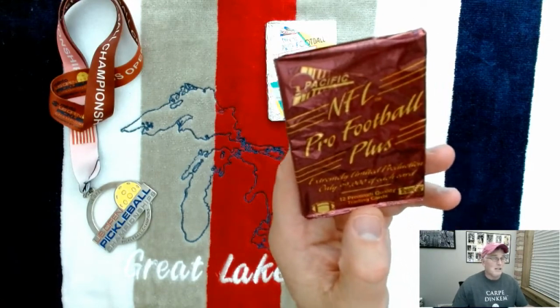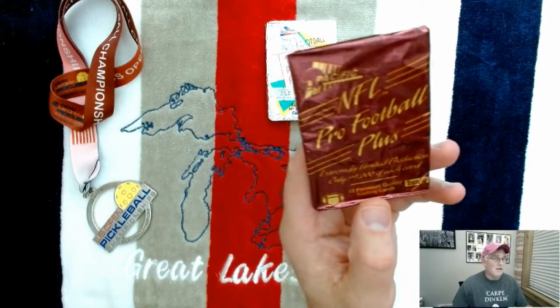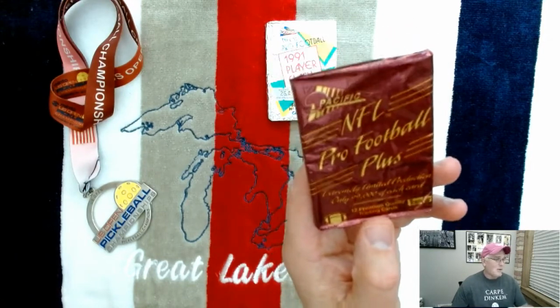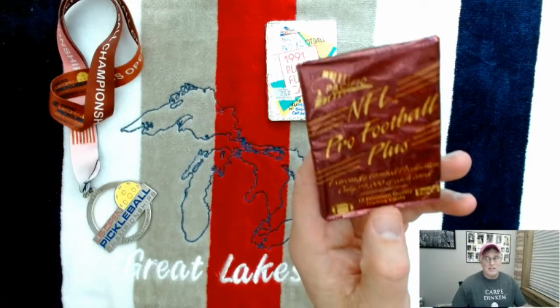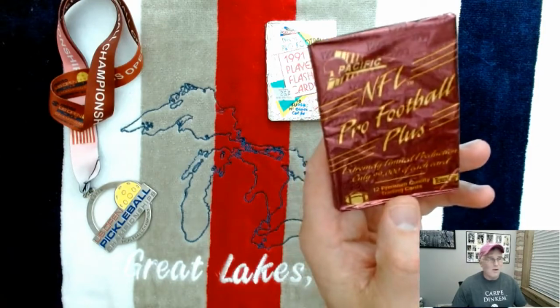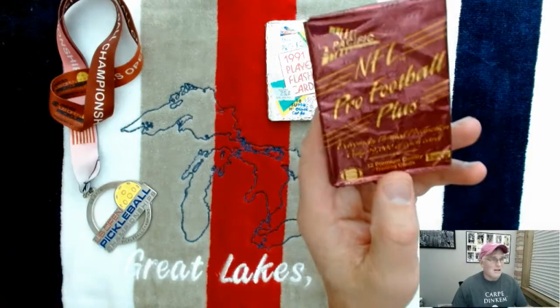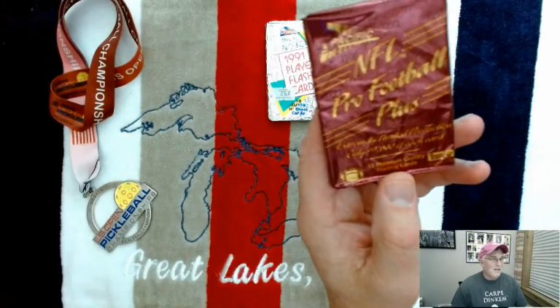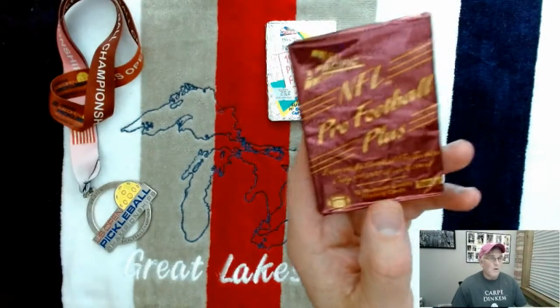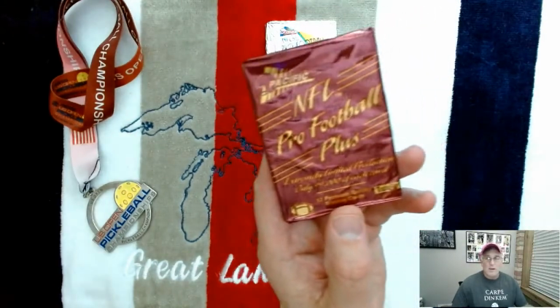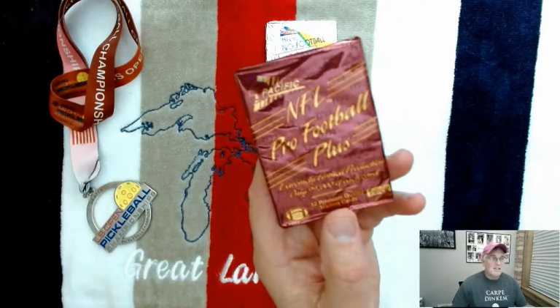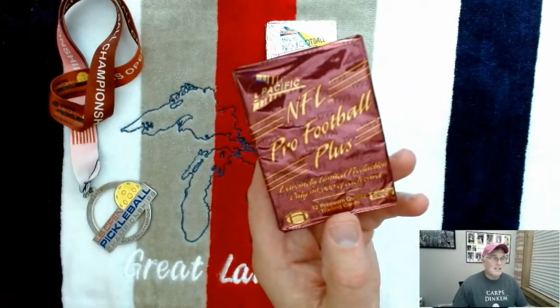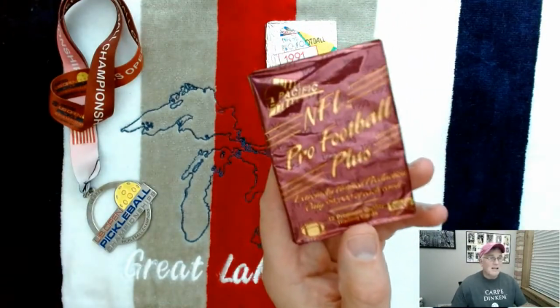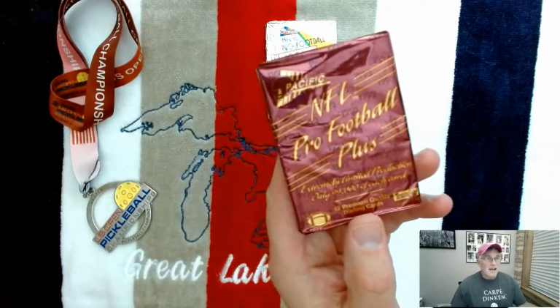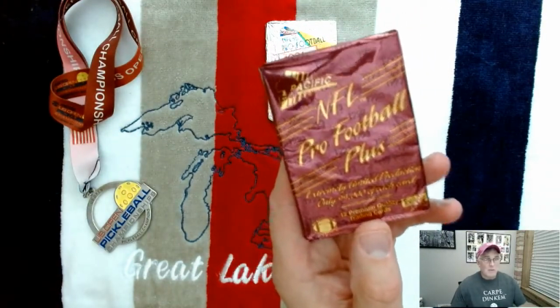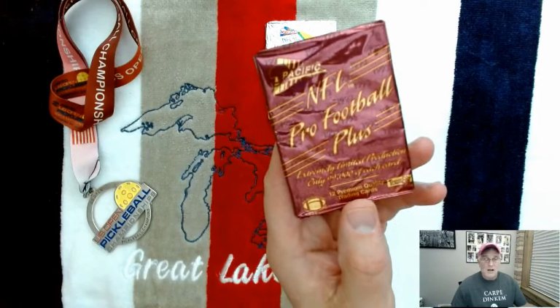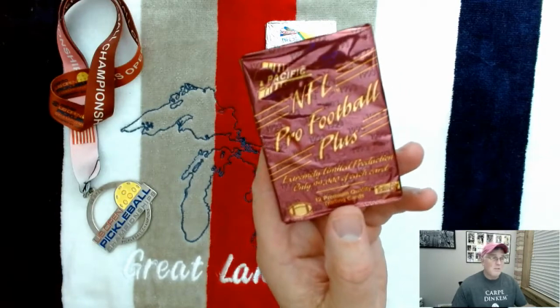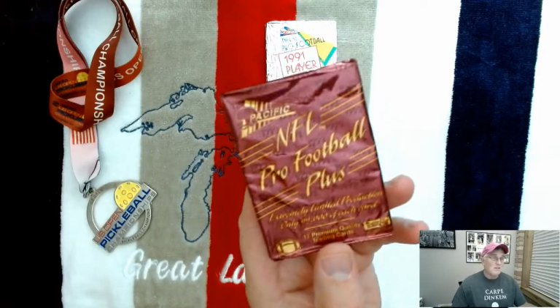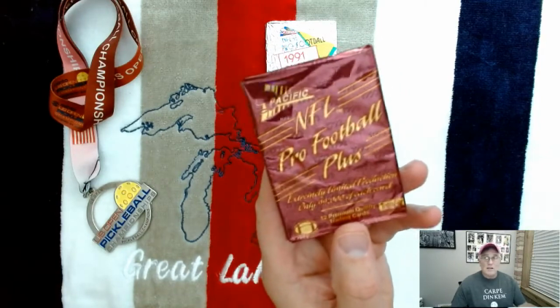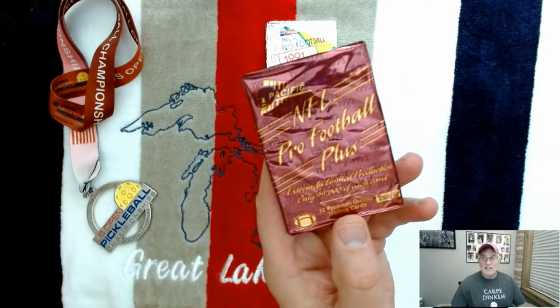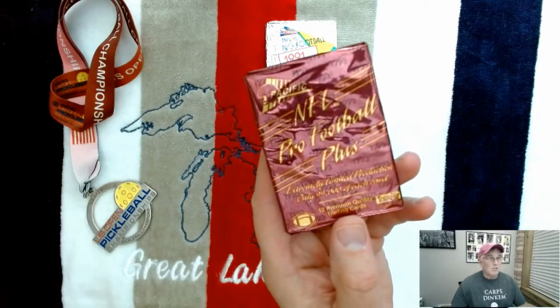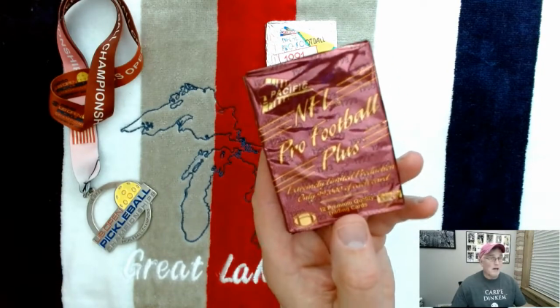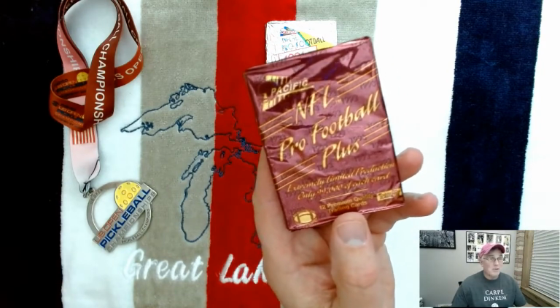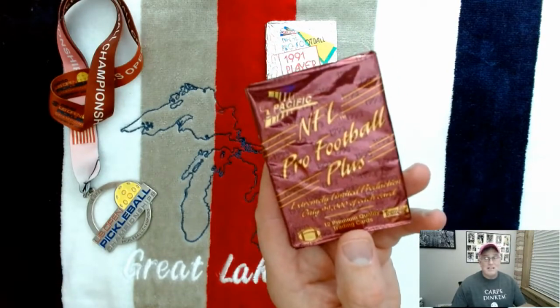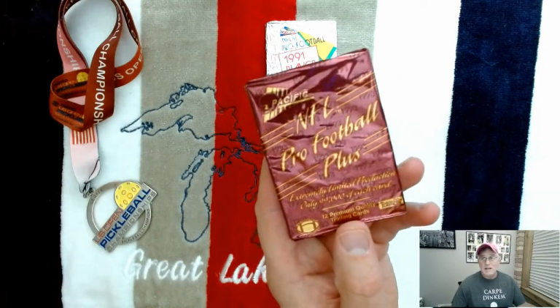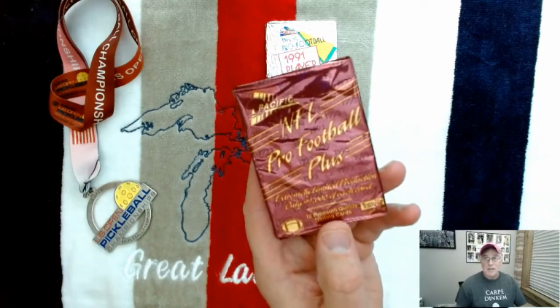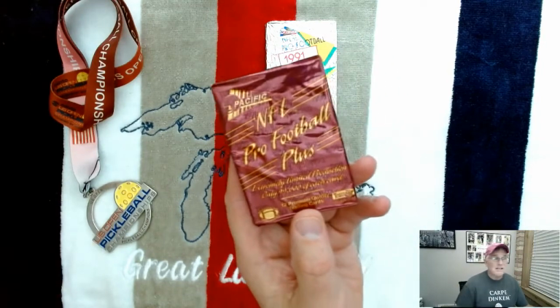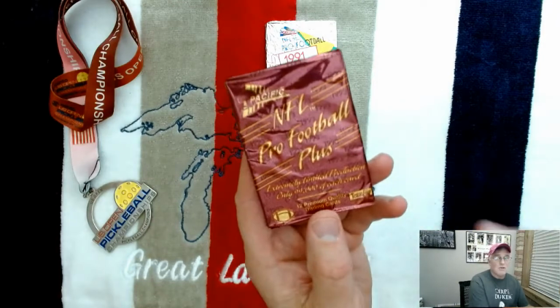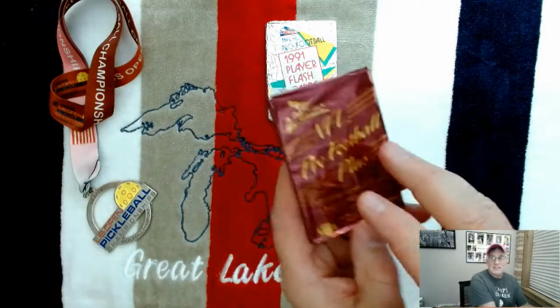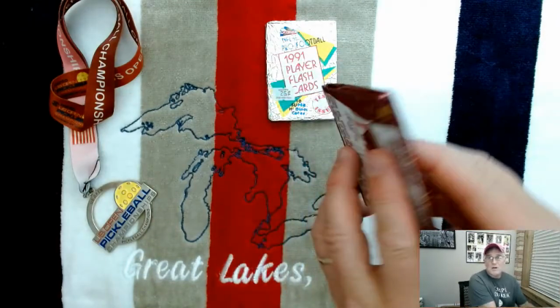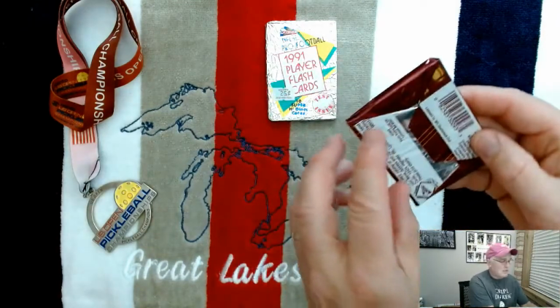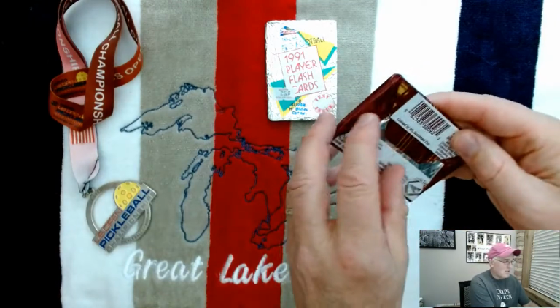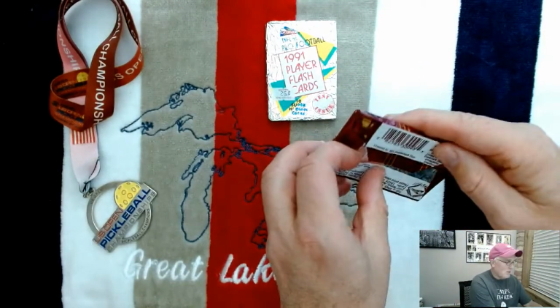There are 440 cards in this set, 46 Hall of Famers, and 48 rookies. The Jerome Bettis rookie is probably the top rookie out of the set, so let's open it up and see what we get.